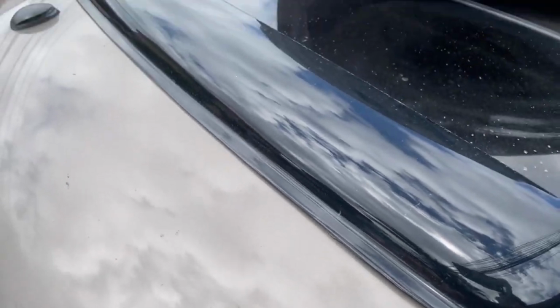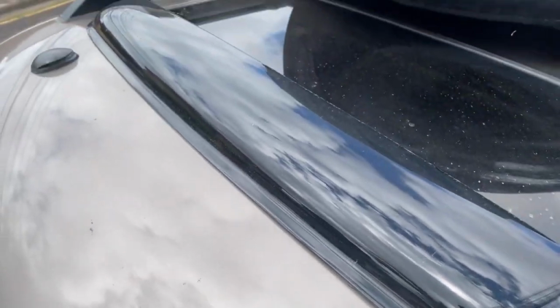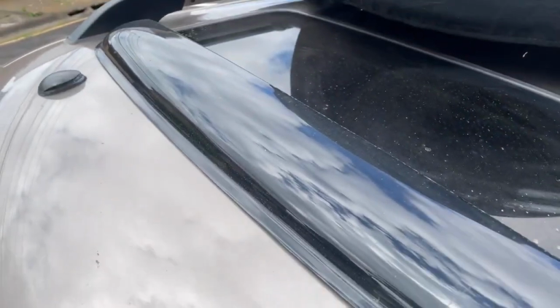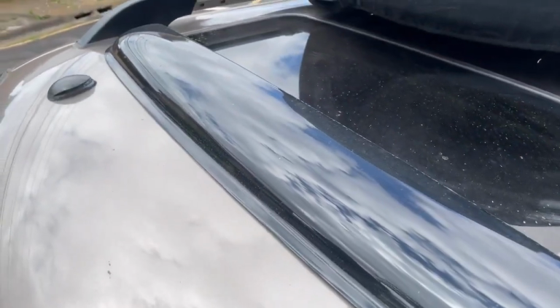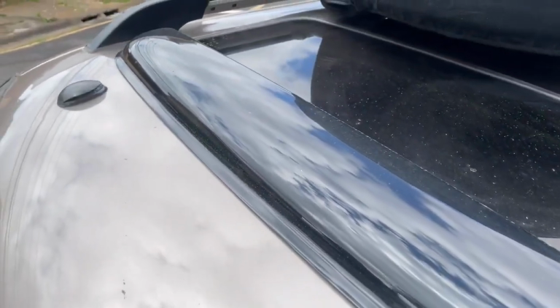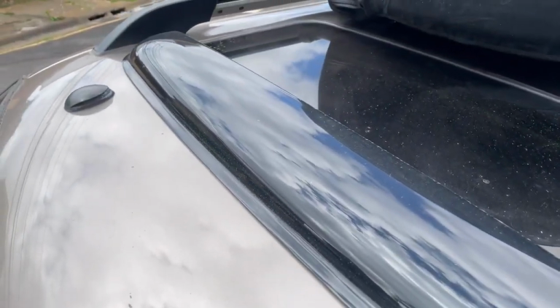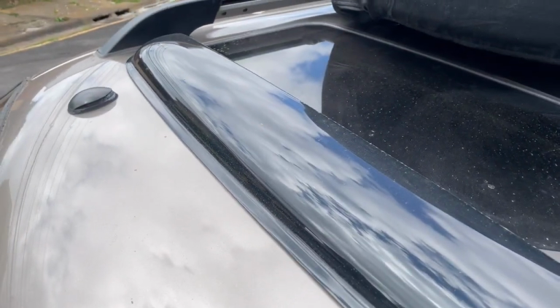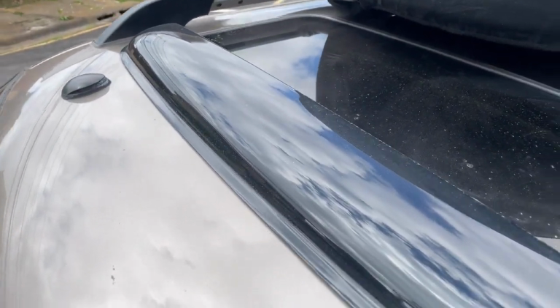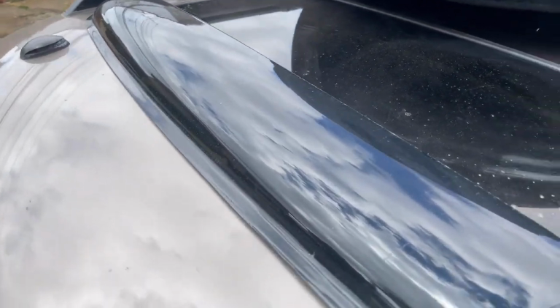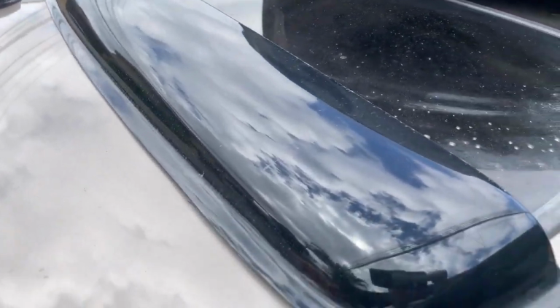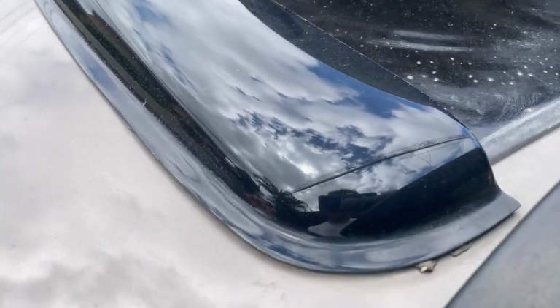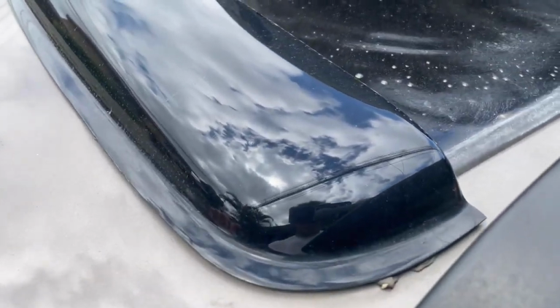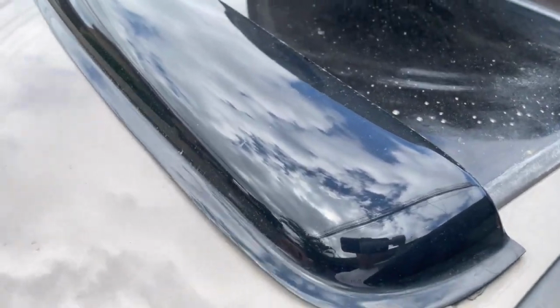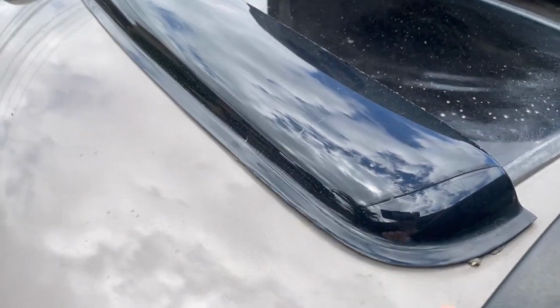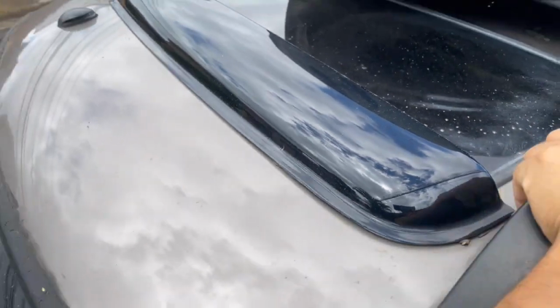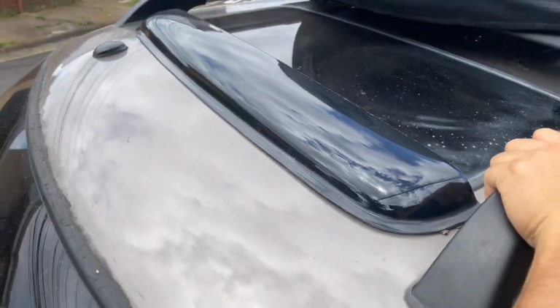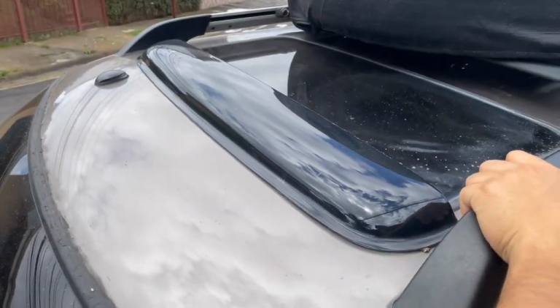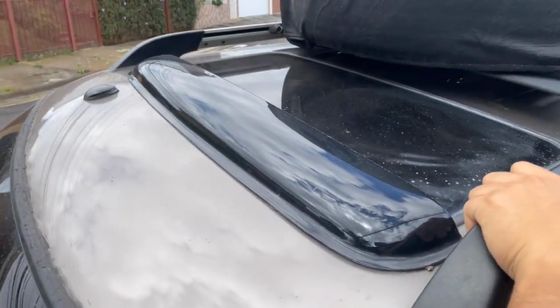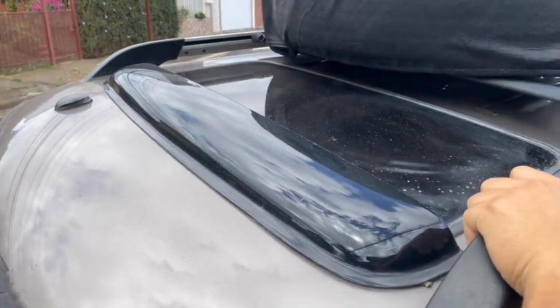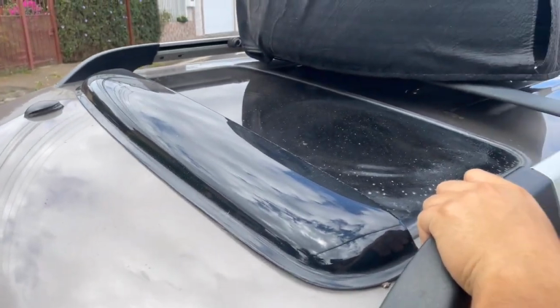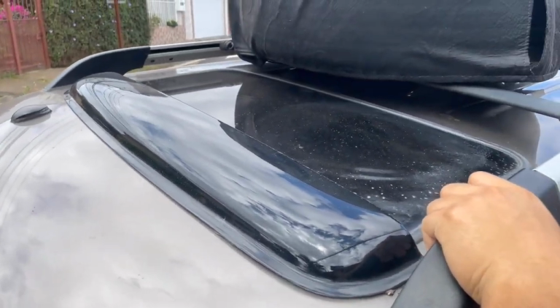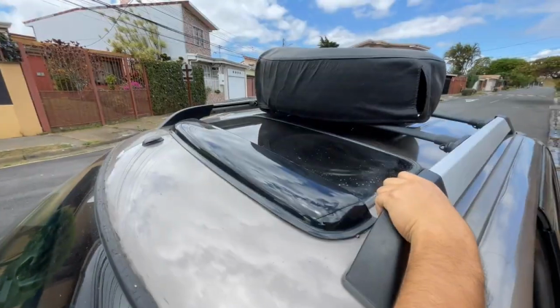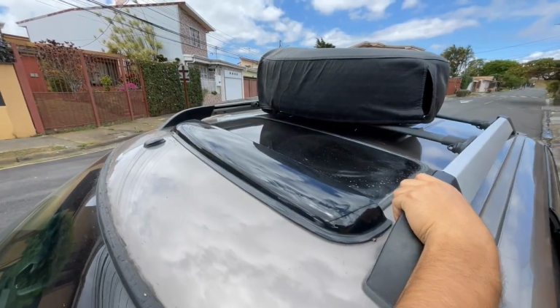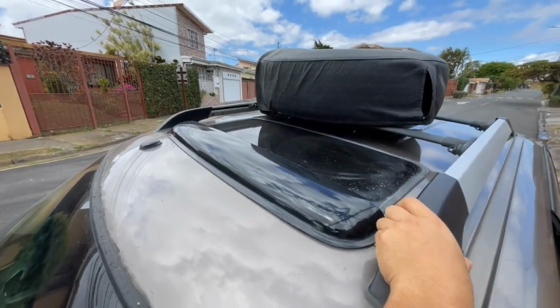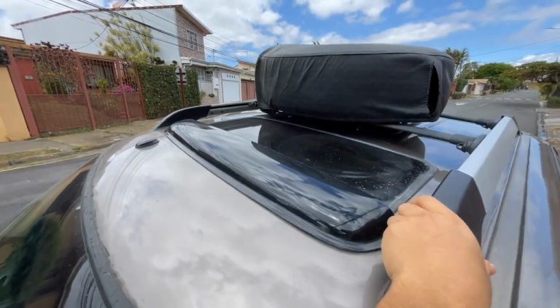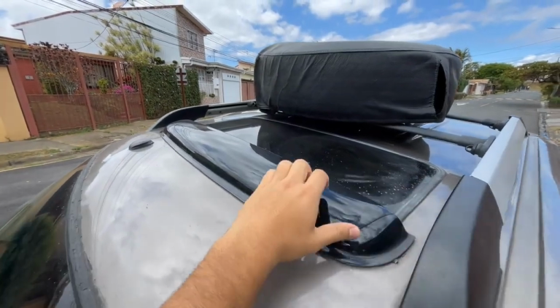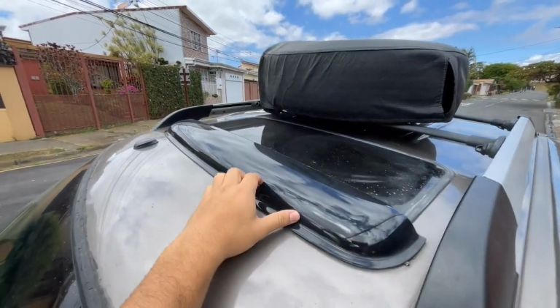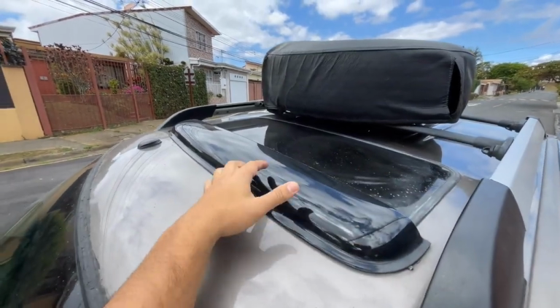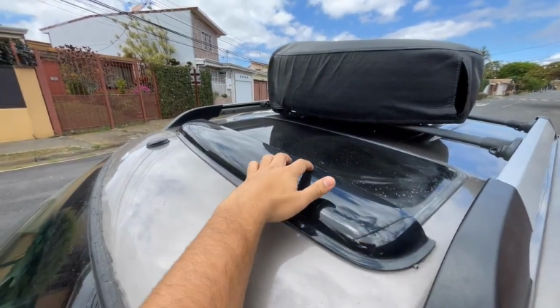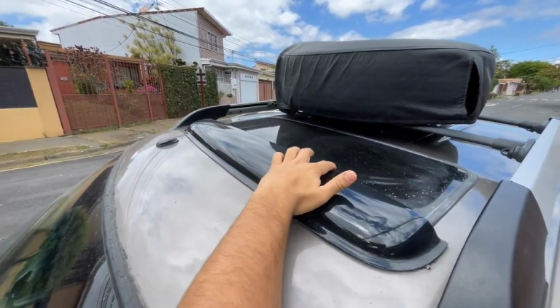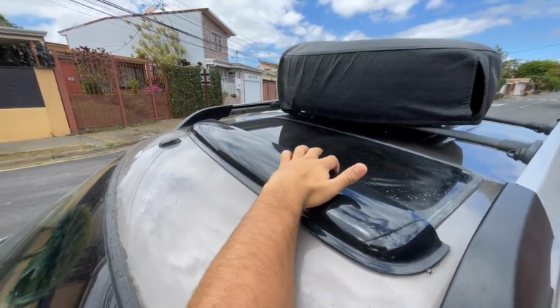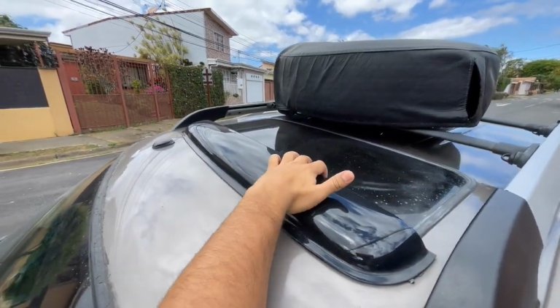The dark smoke tint is another great feature of this deflector — it helps the car look slick and stylish. Also, when it comes to performance, the deflector exceeded my expectations. It effectively redirected rain and snow away from the sunroof.